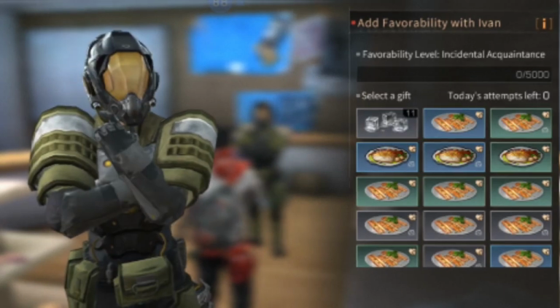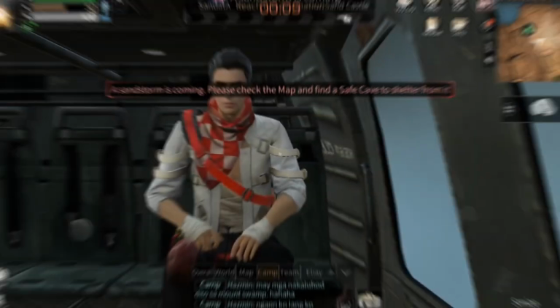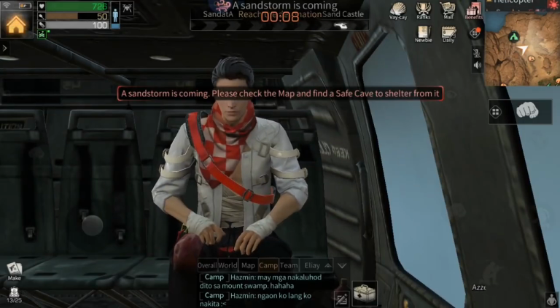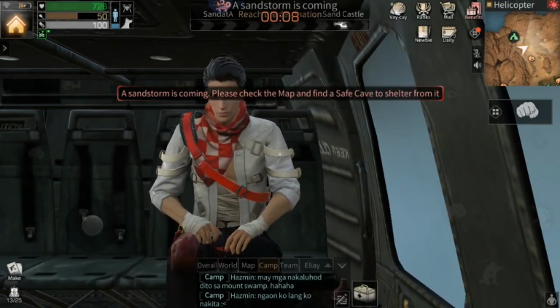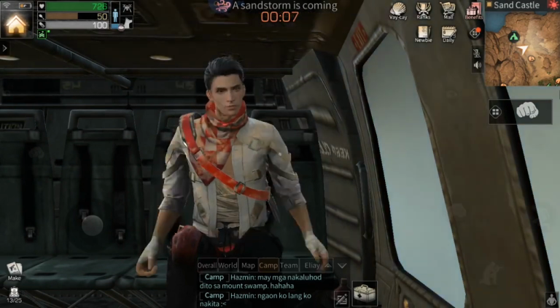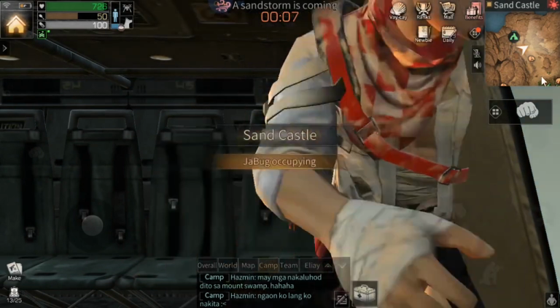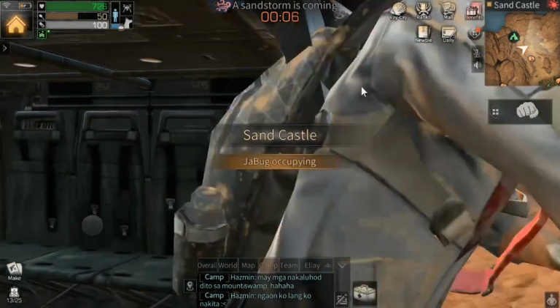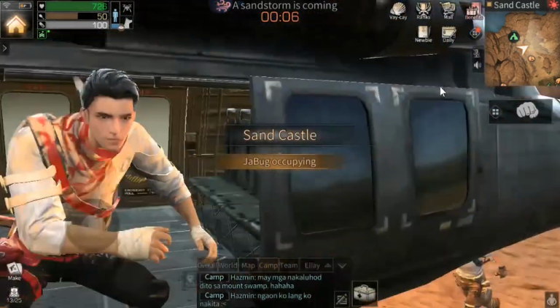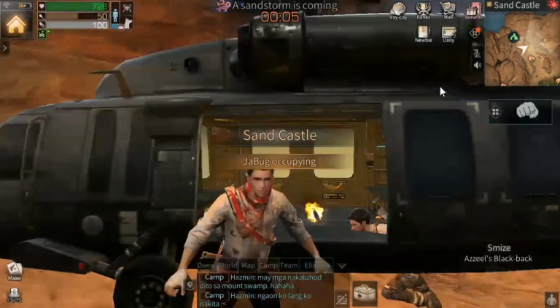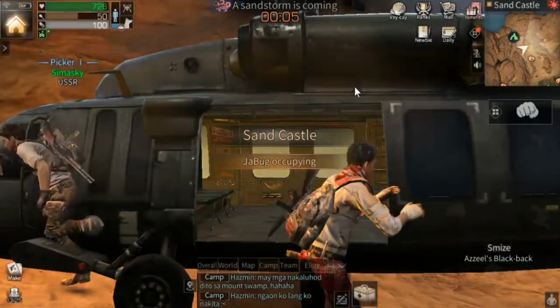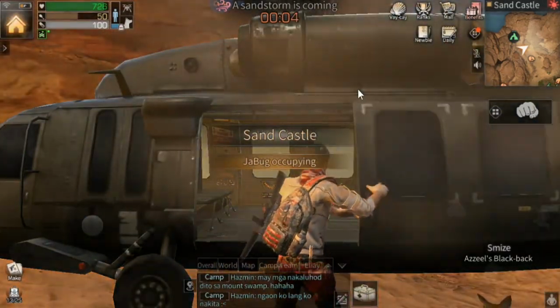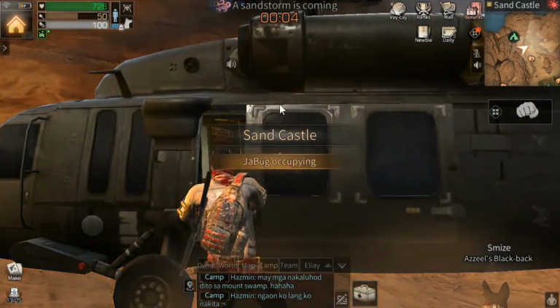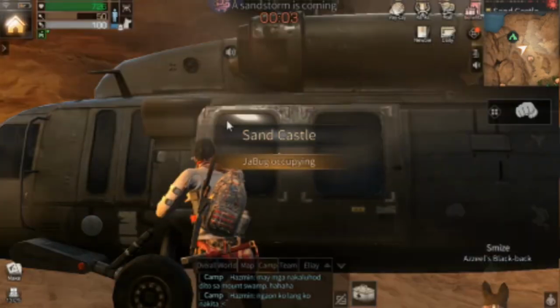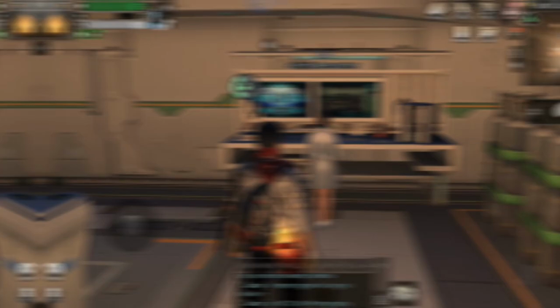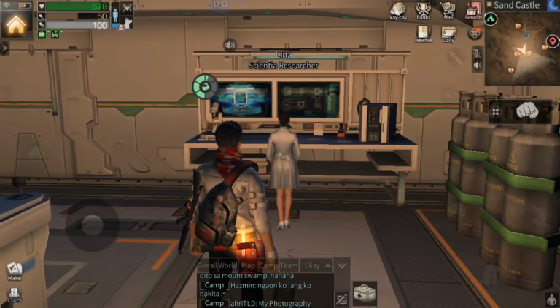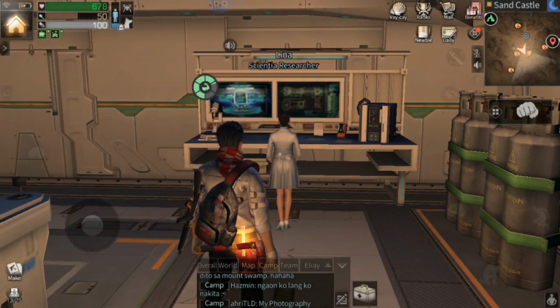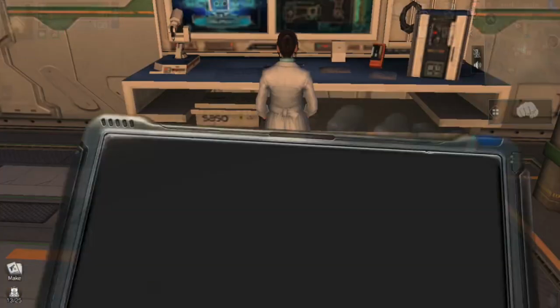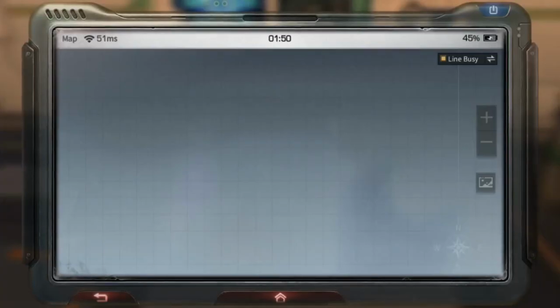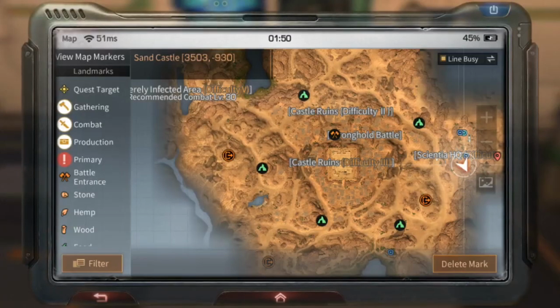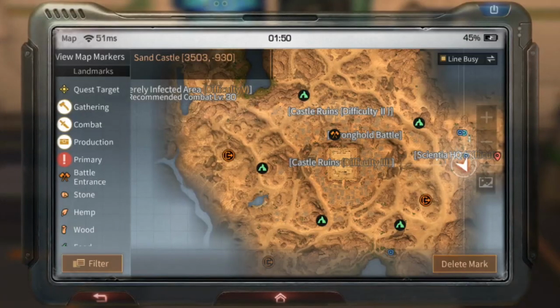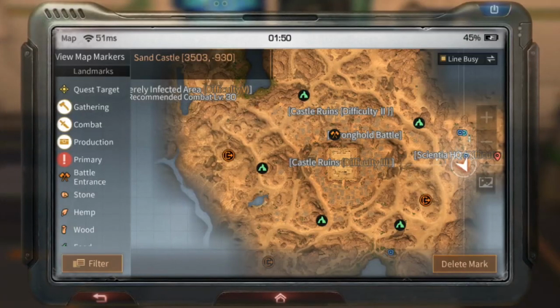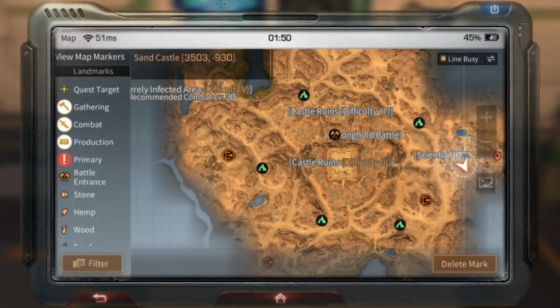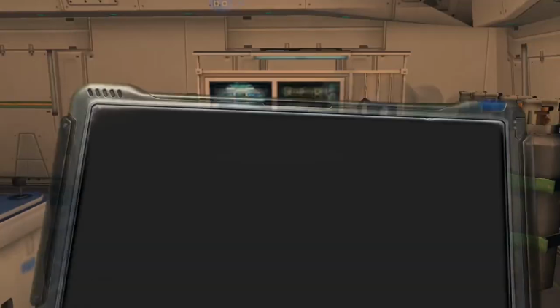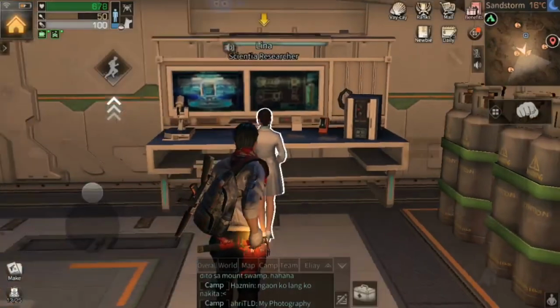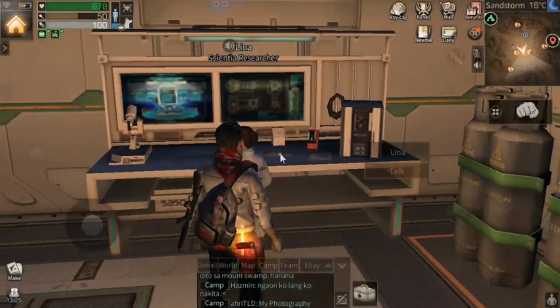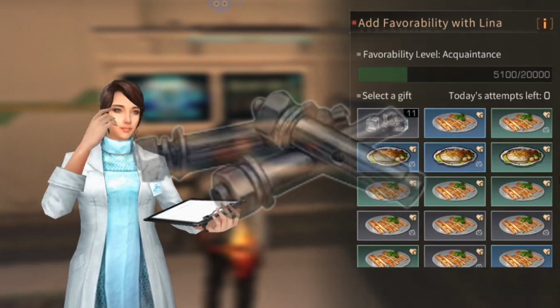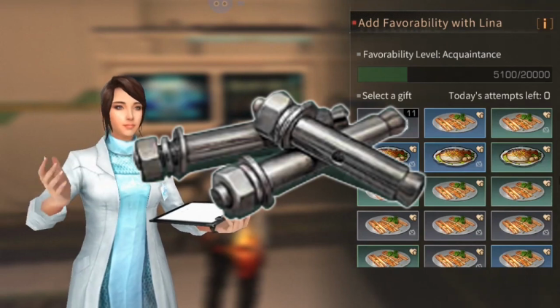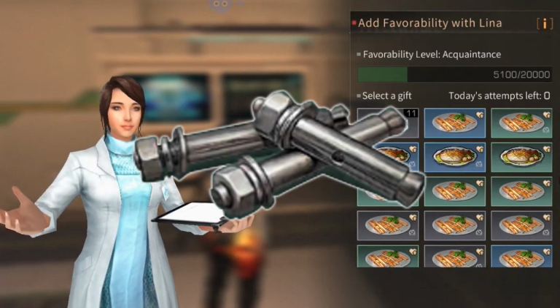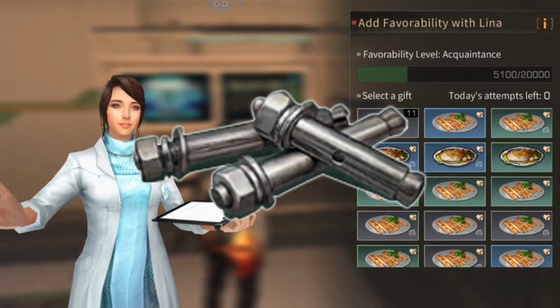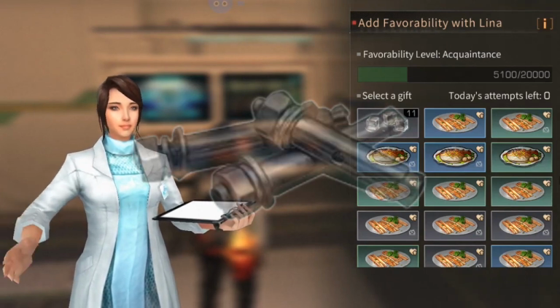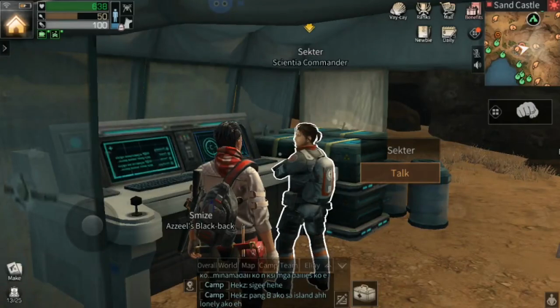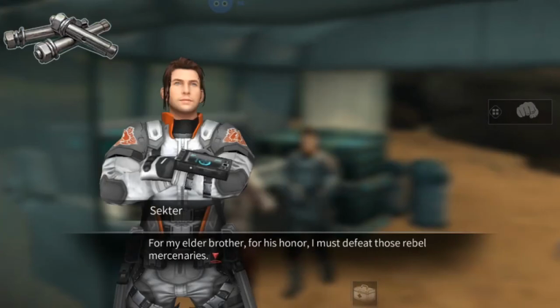Next you can find other NPCs at Sand Castle — notice that they also have an option for sending gifts. First, from Lina, you can find her at the east of the map and get a reward of weapon materials from her, and also from Sector.